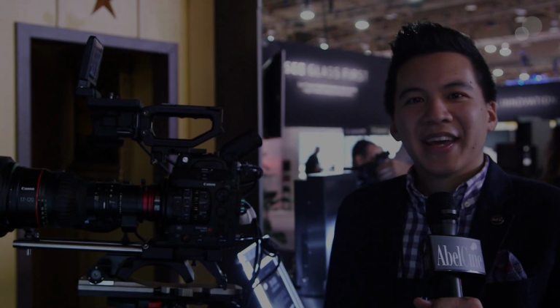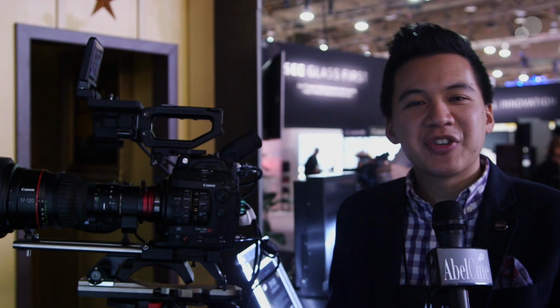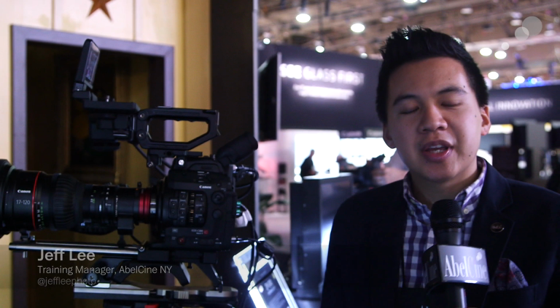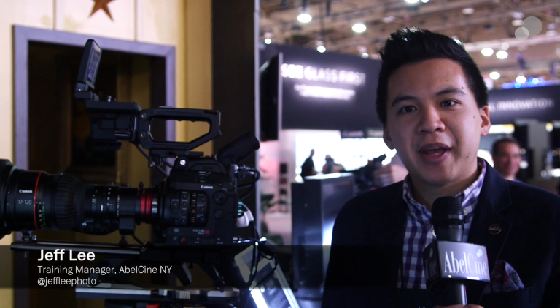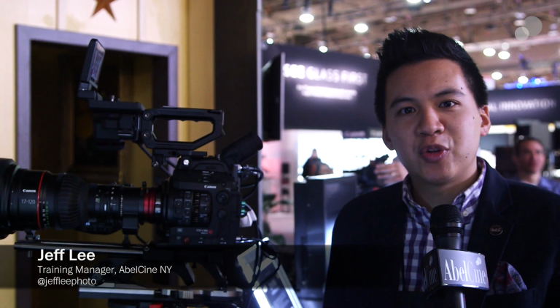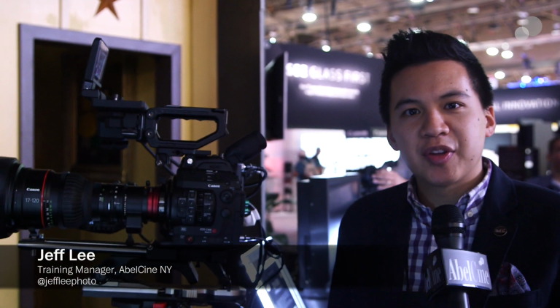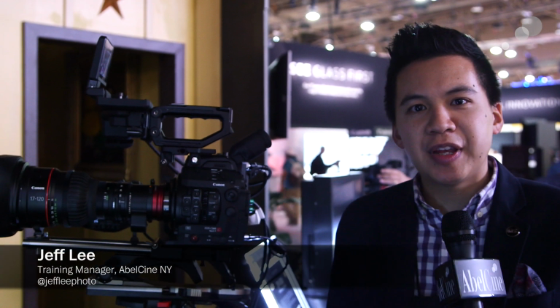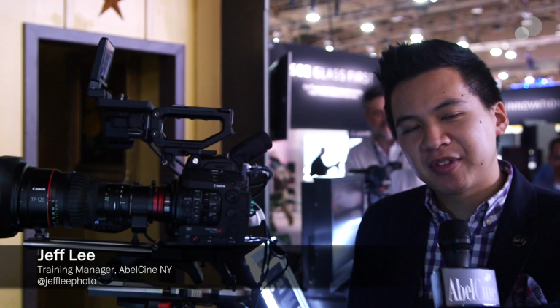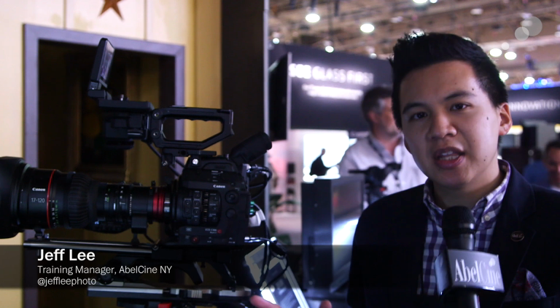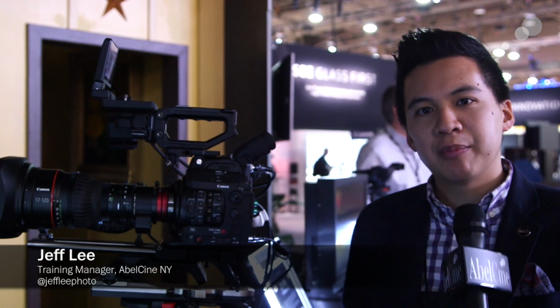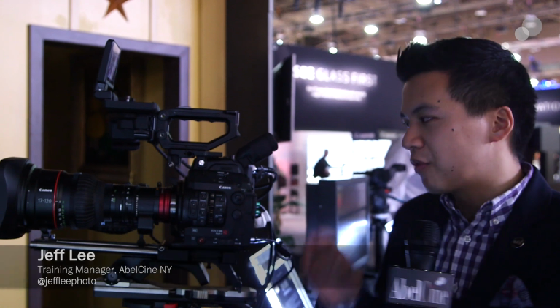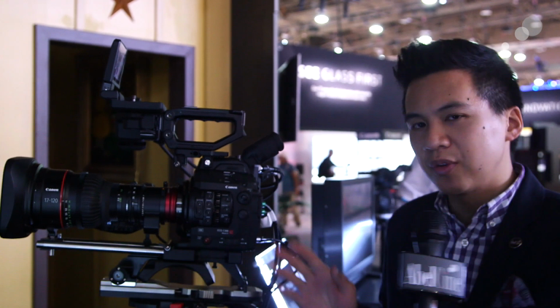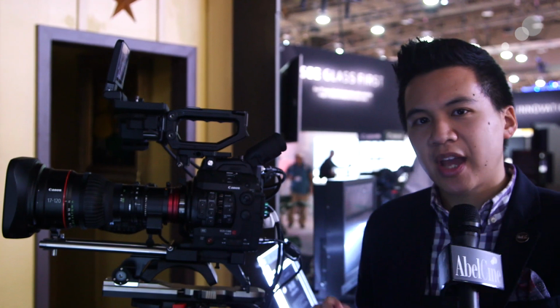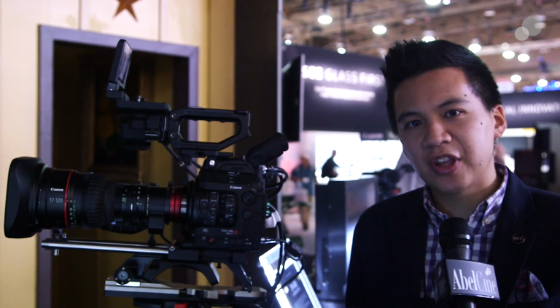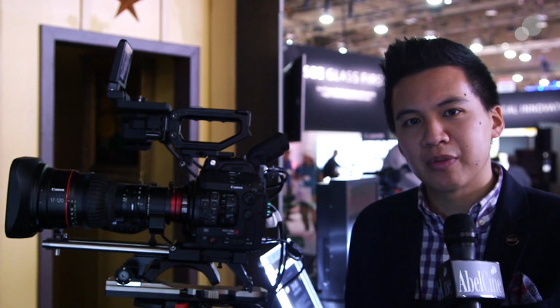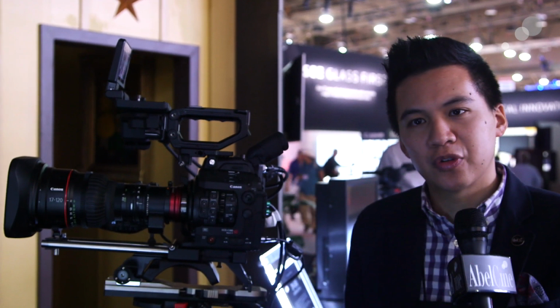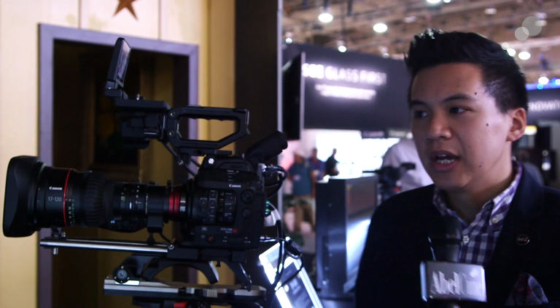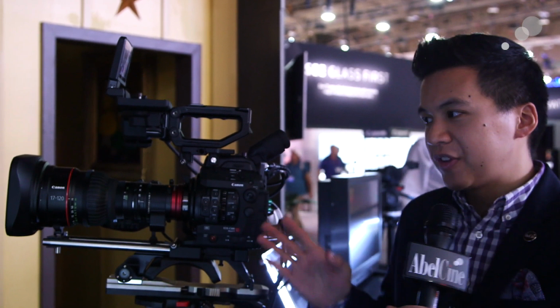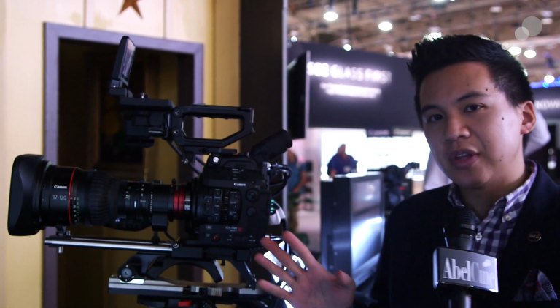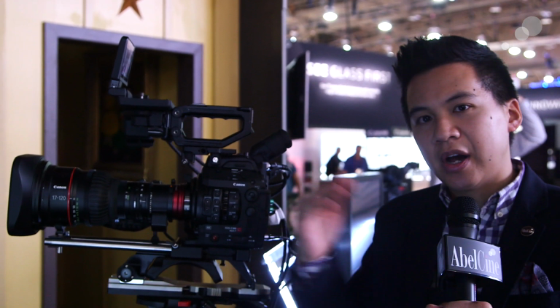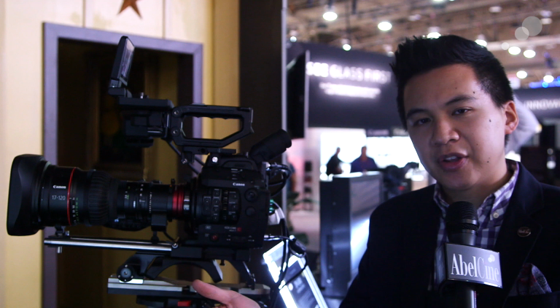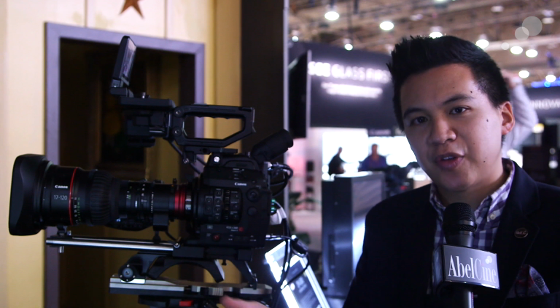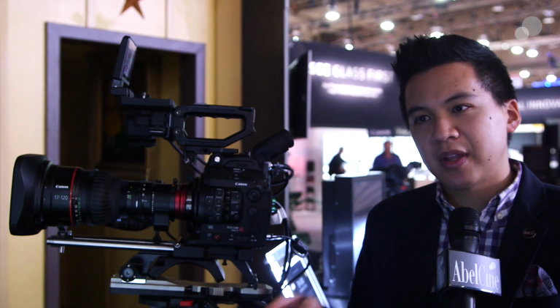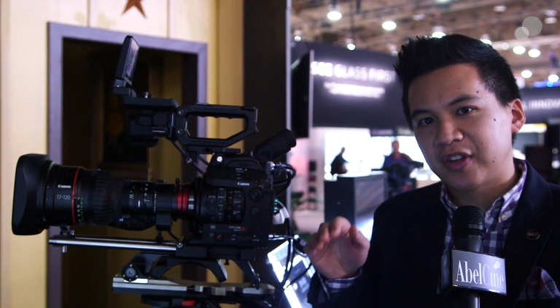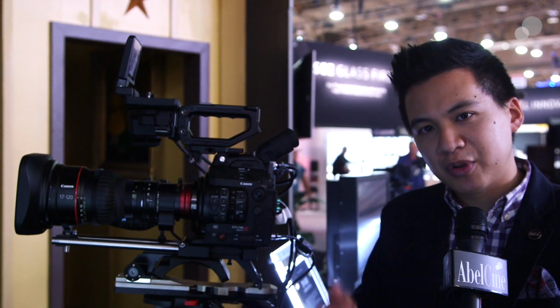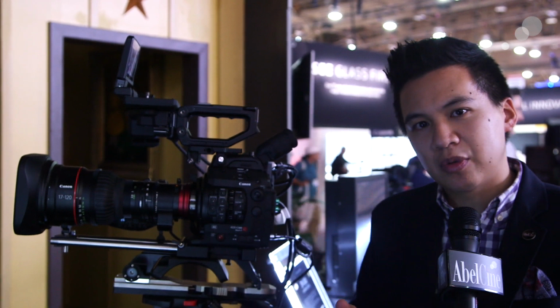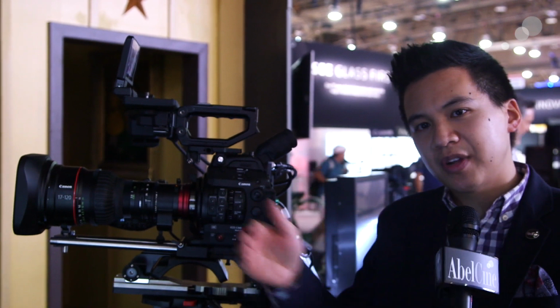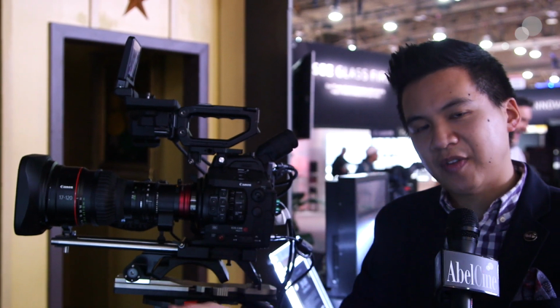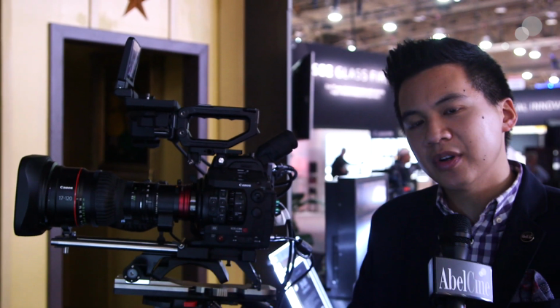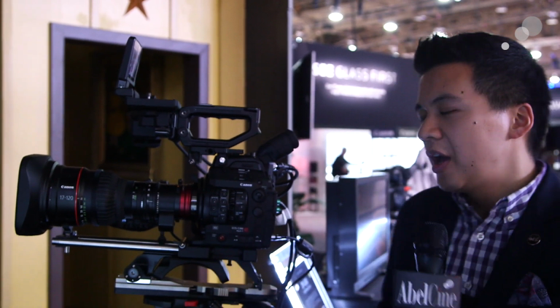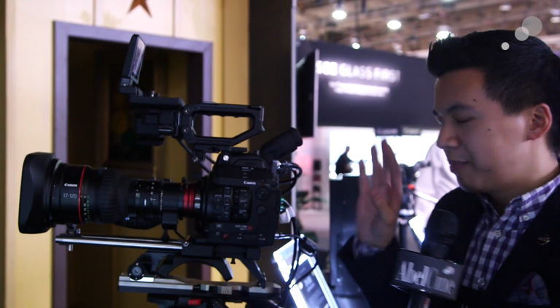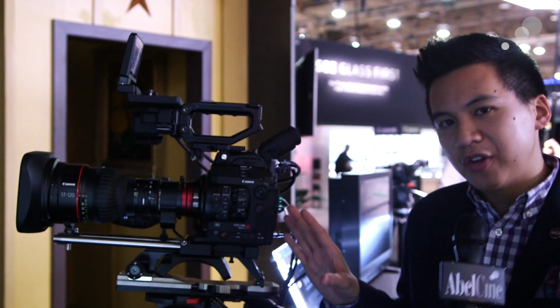Hey everyone, Jeff Lee here from NAB 2015. I am standing in the Canon booth right next to the new Canon C300 Mark II. This is the addition to the family that sits right between the C300 and the C500. One of the biggest changes...